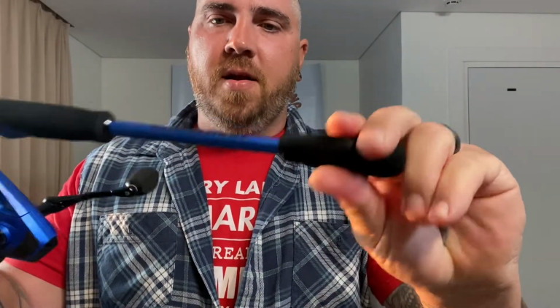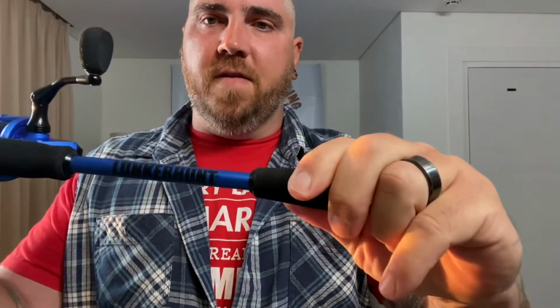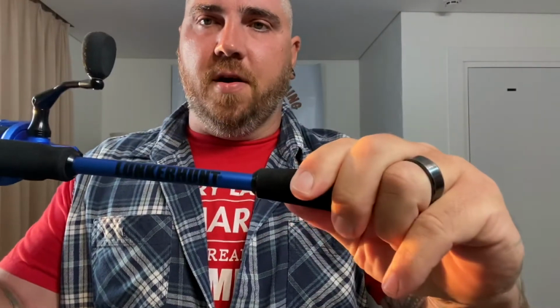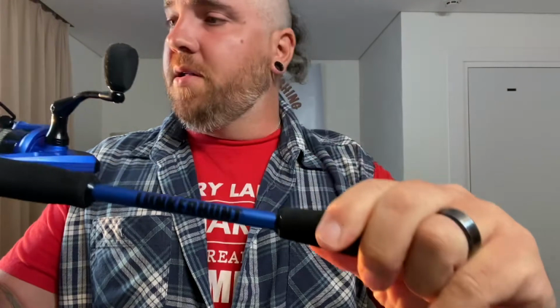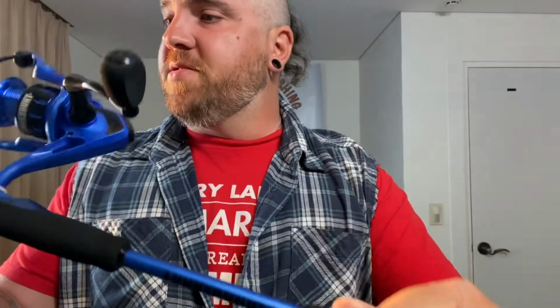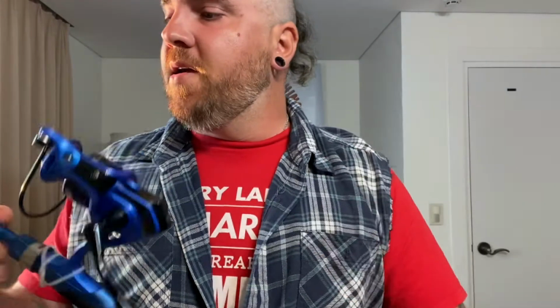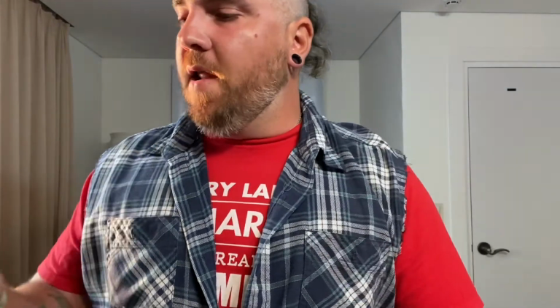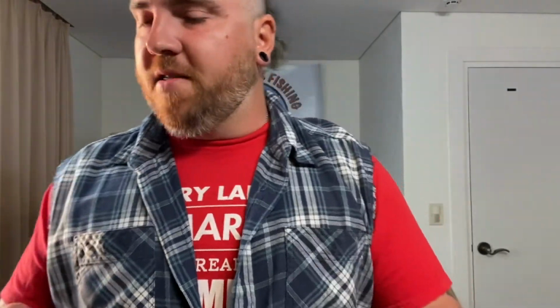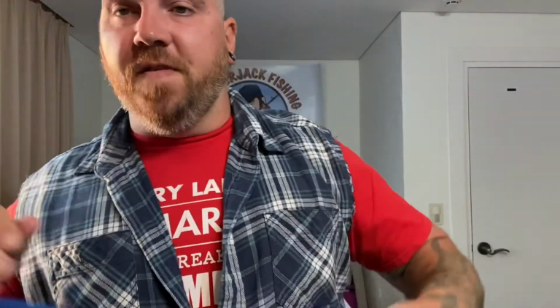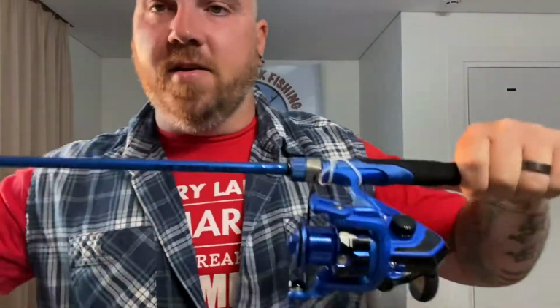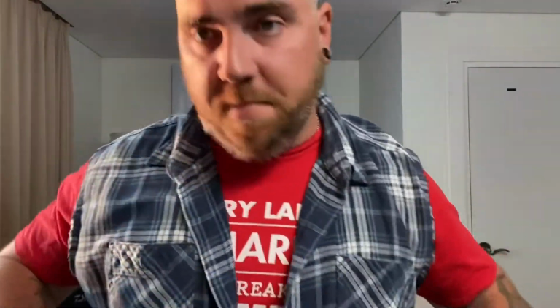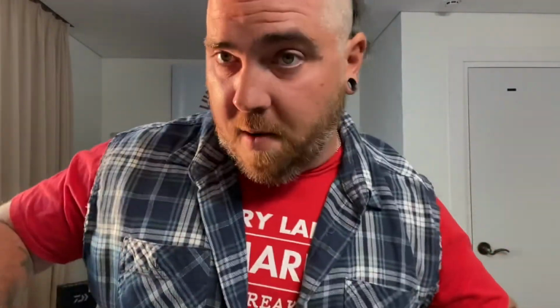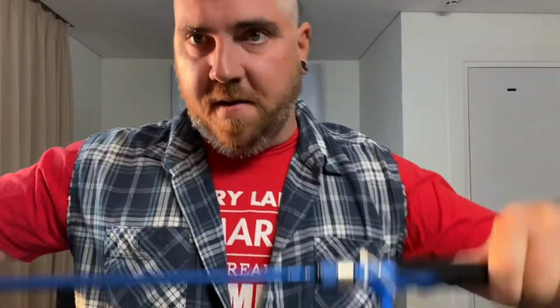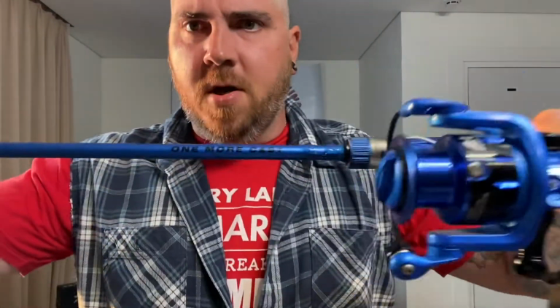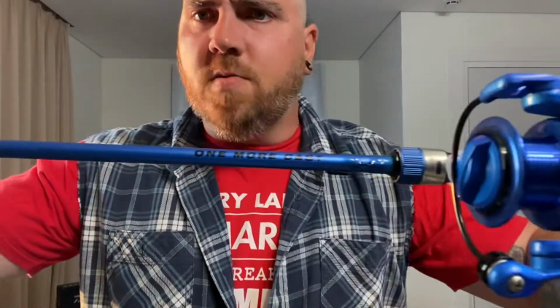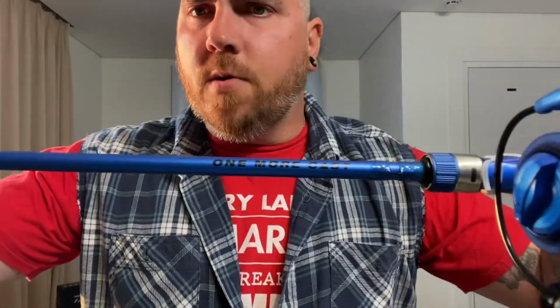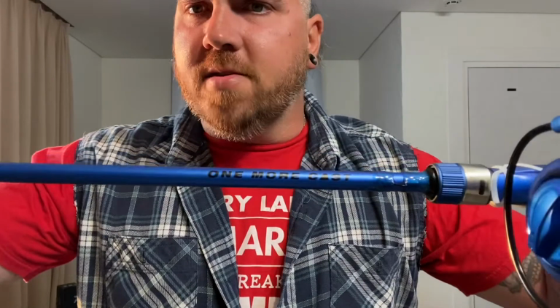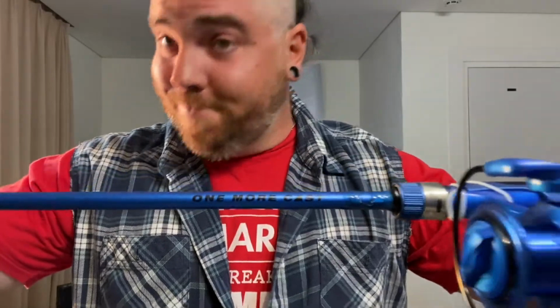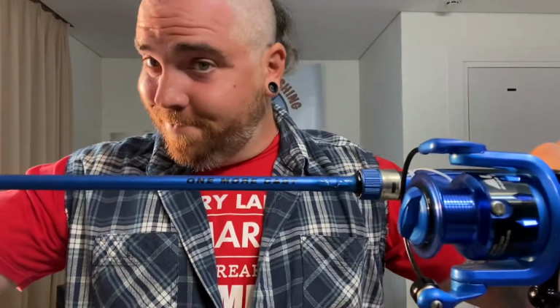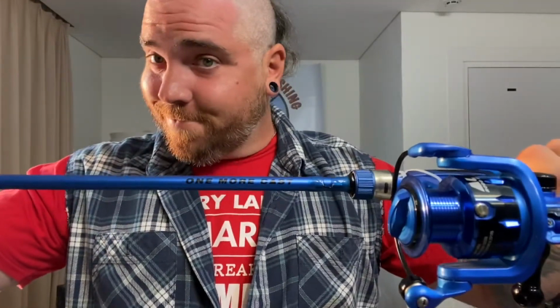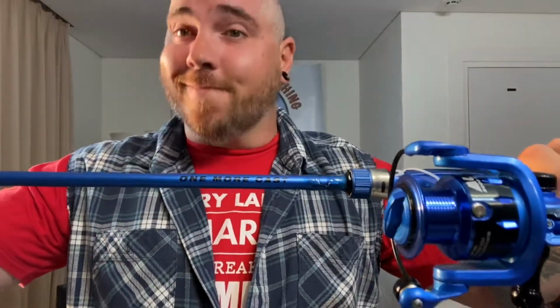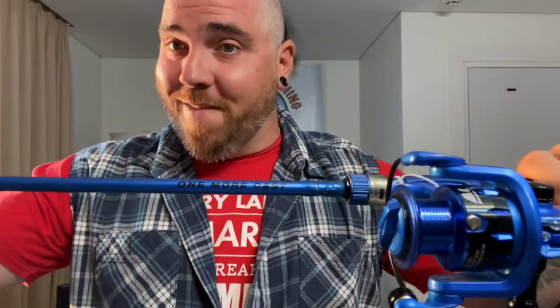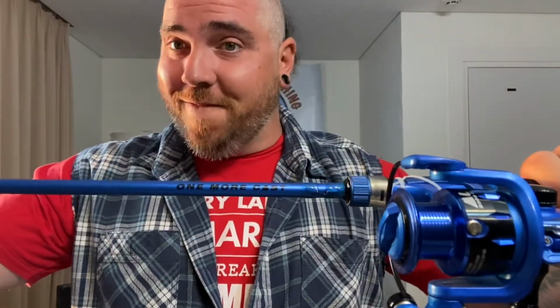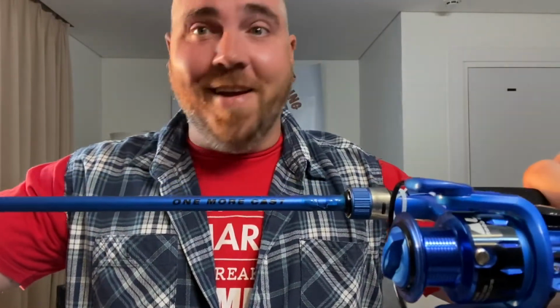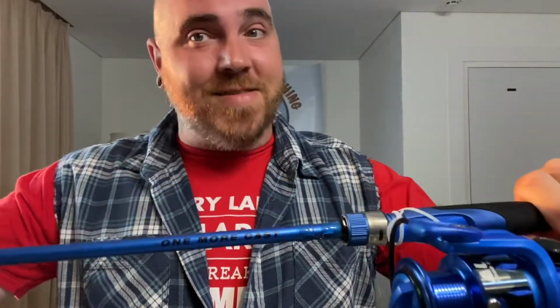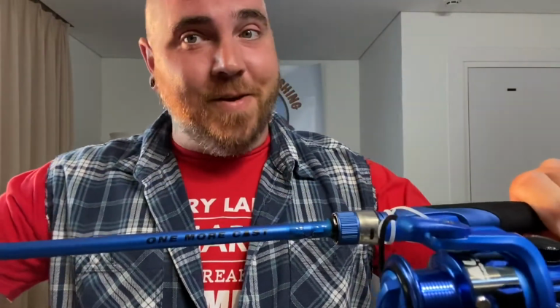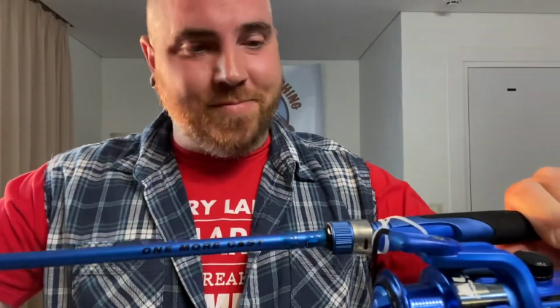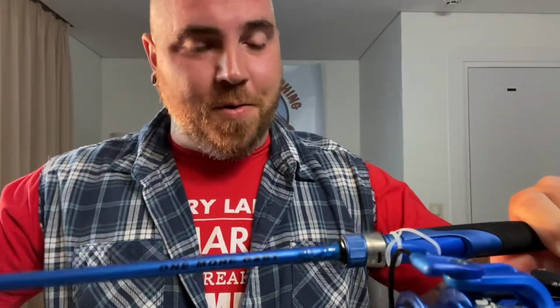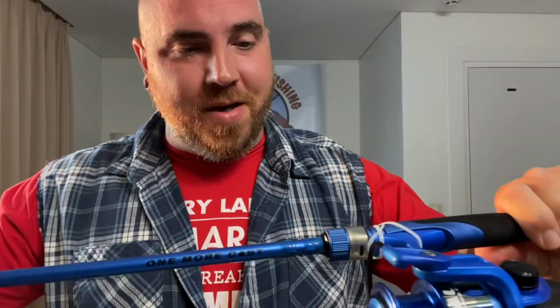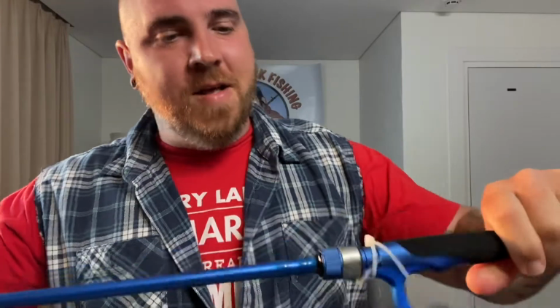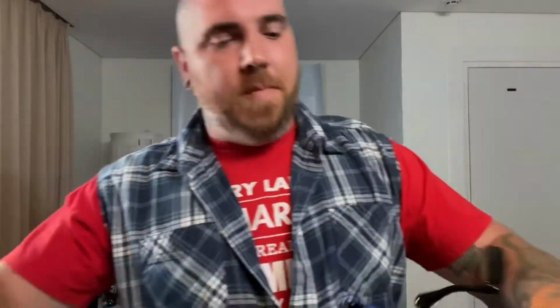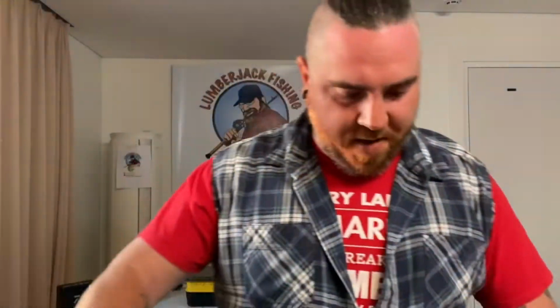Your action and everything is stated right here on the rod. And then you've got the Lunkerhunt brand on the other side. I thought this was funny because I'm telling my wife this all the time — just one more cast. If that's not funny, I don't know what is.